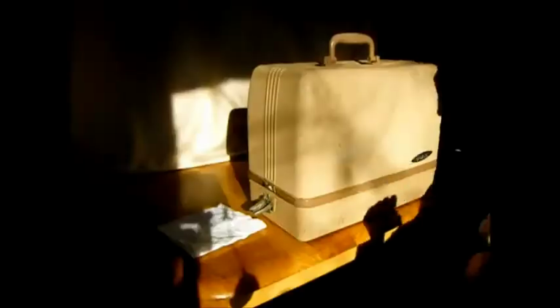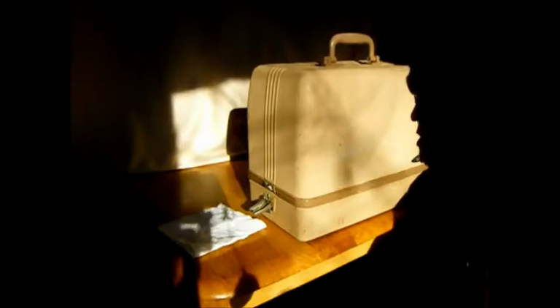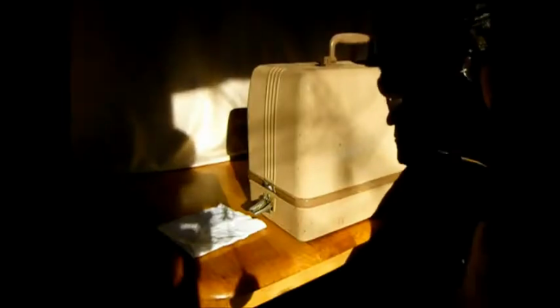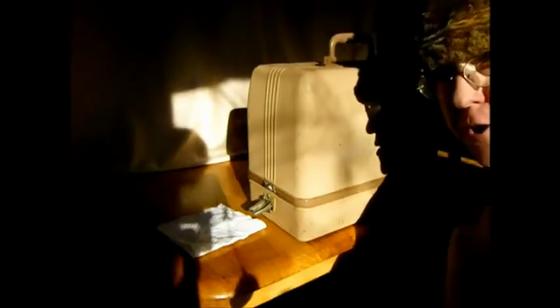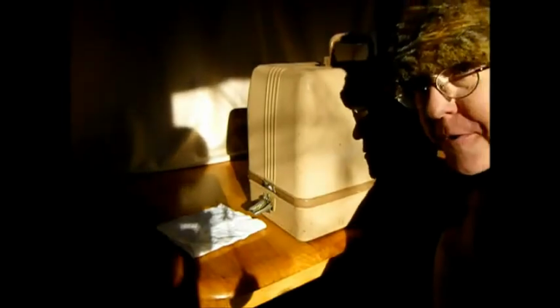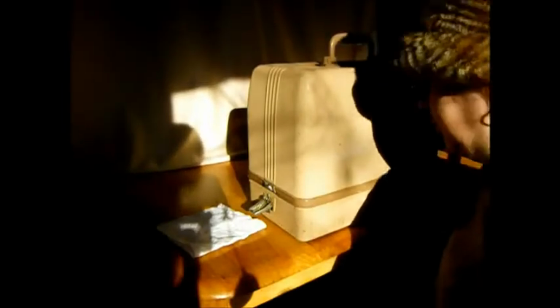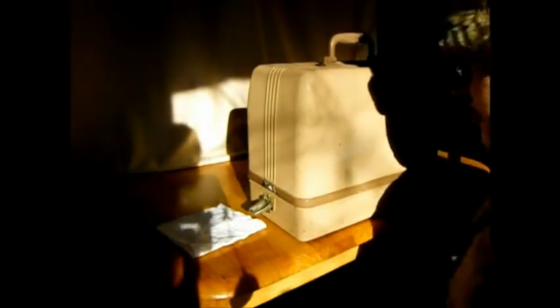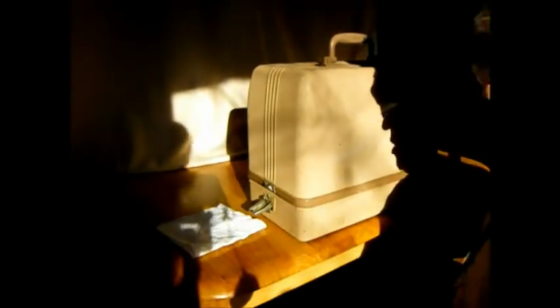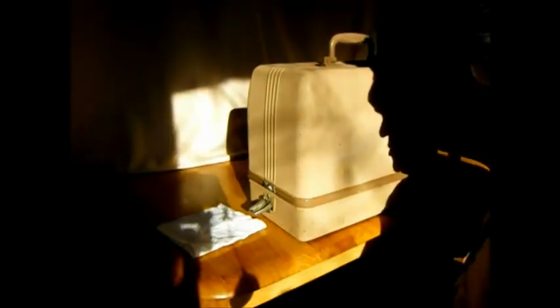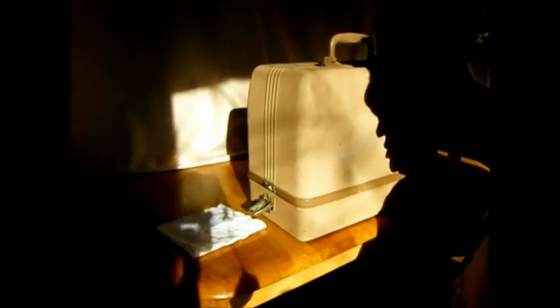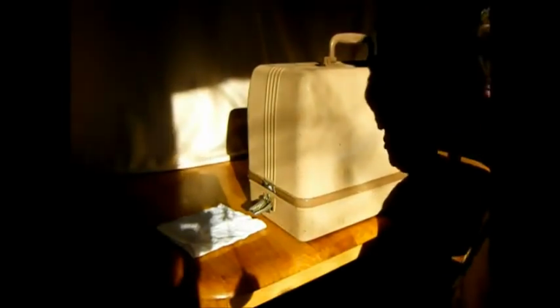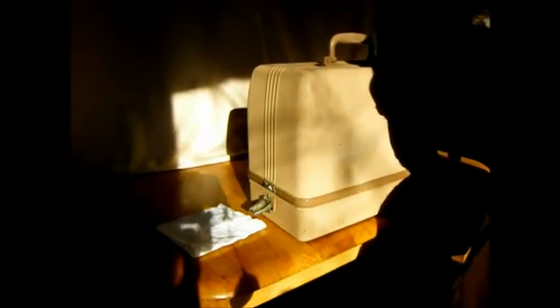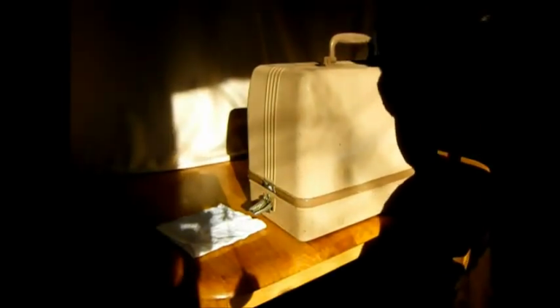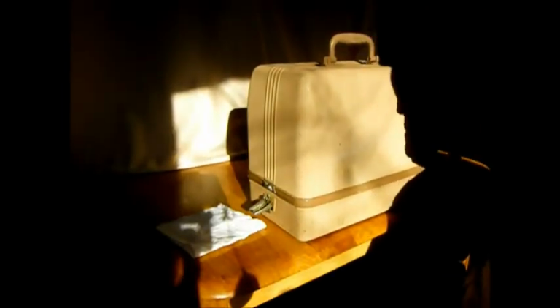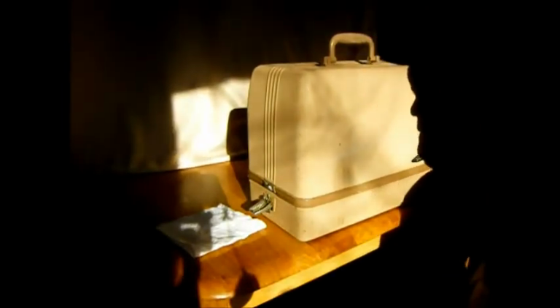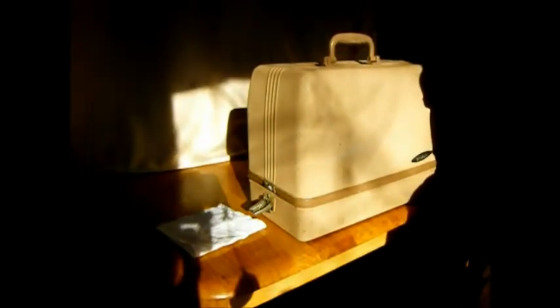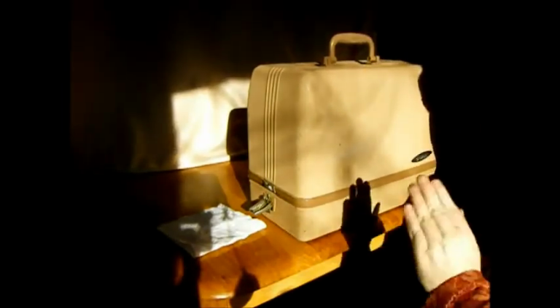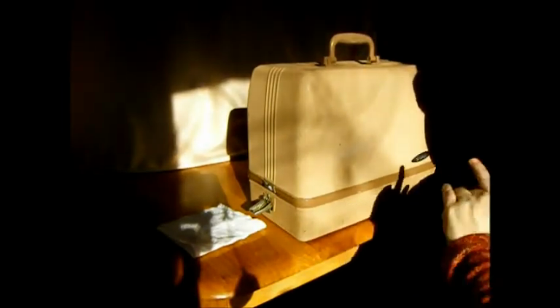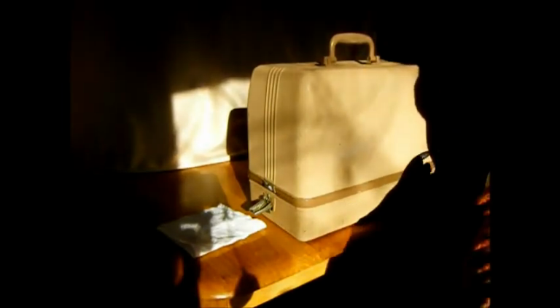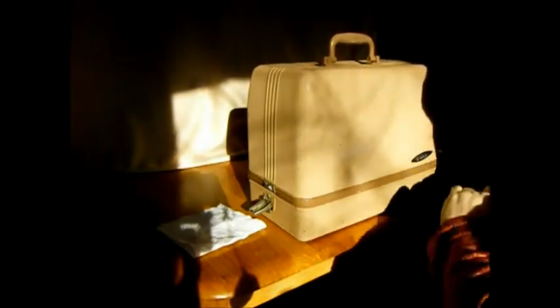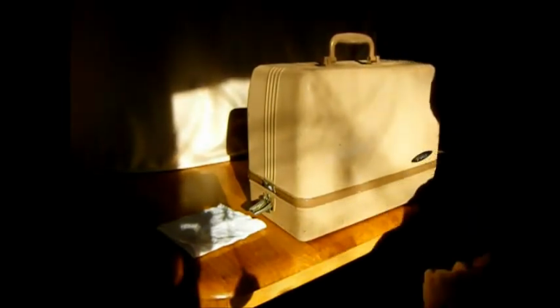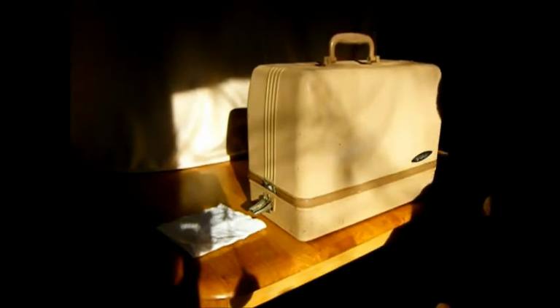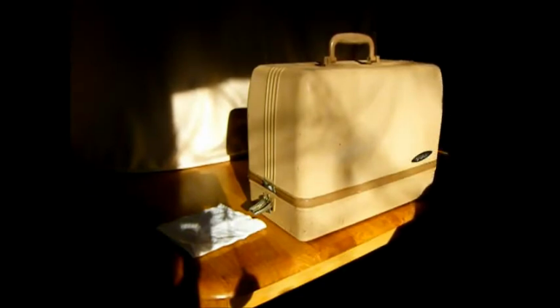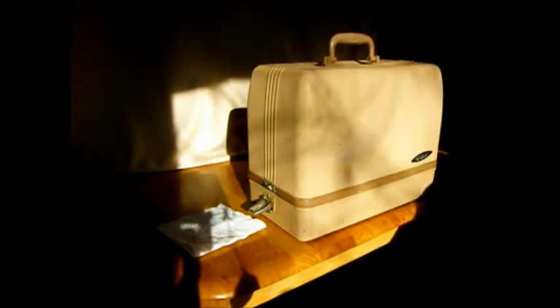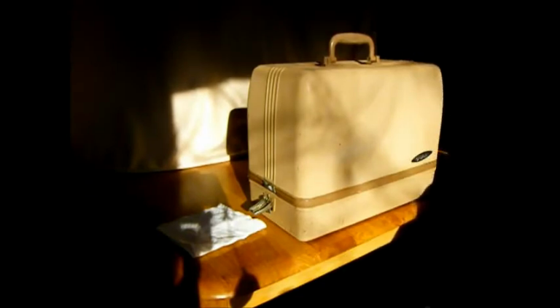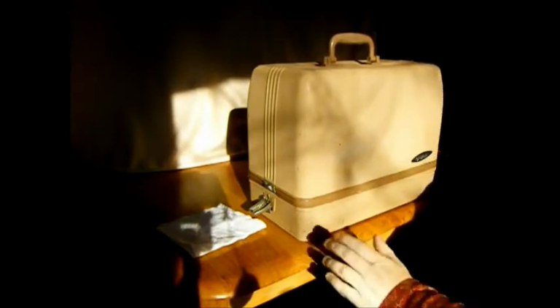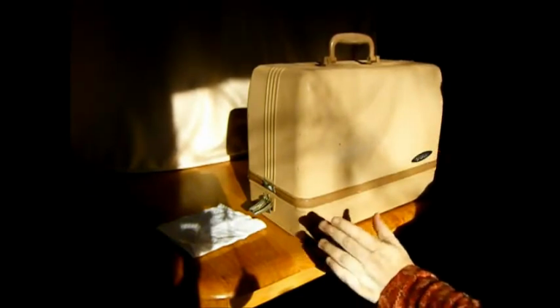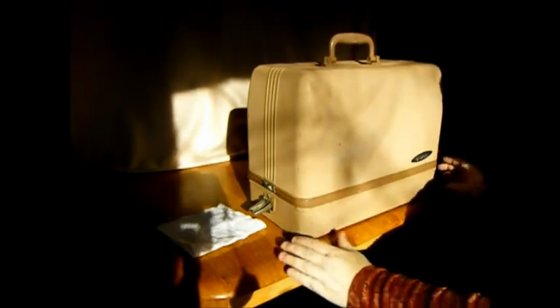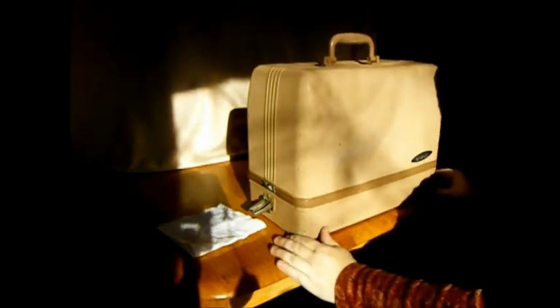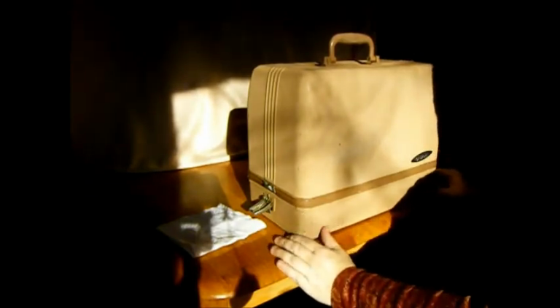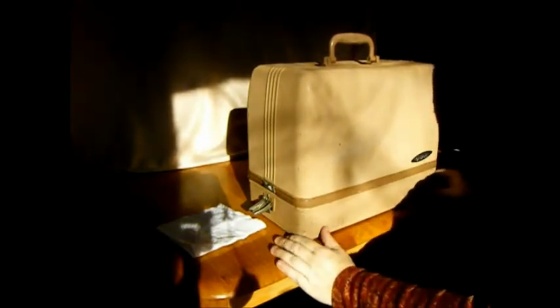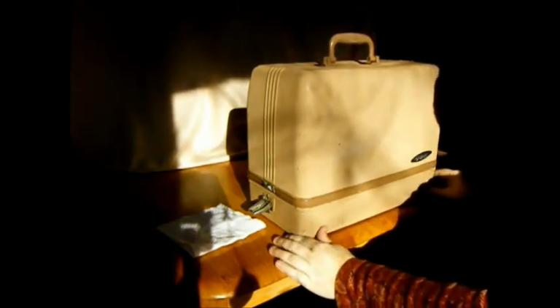Good afternoon. This is TR for Stagecoach Road Sewing Machine. I have a really interesting, unique, and fun machine to show you today.